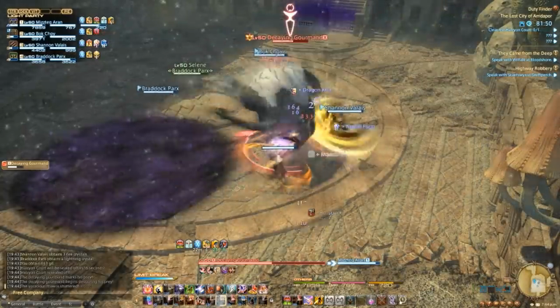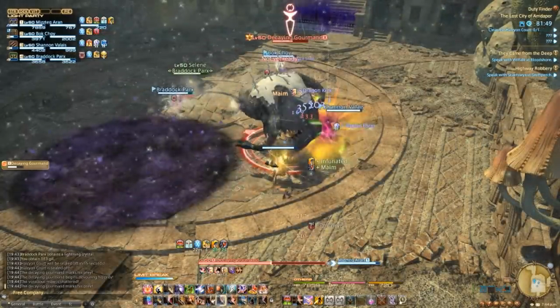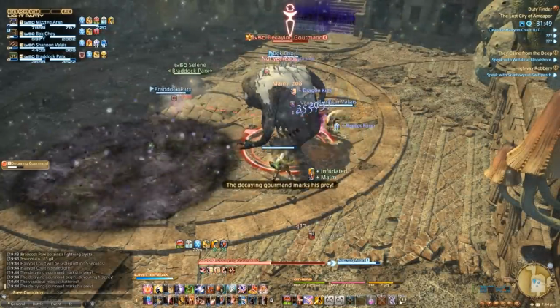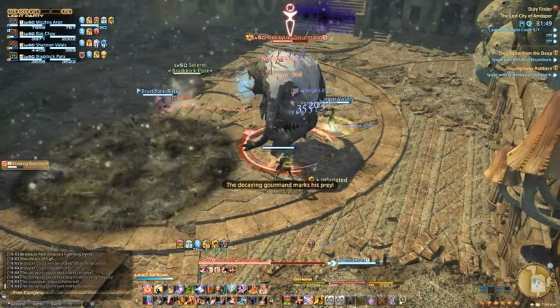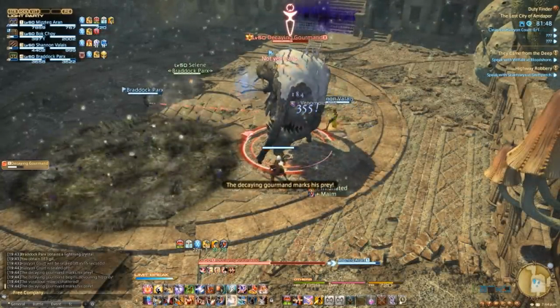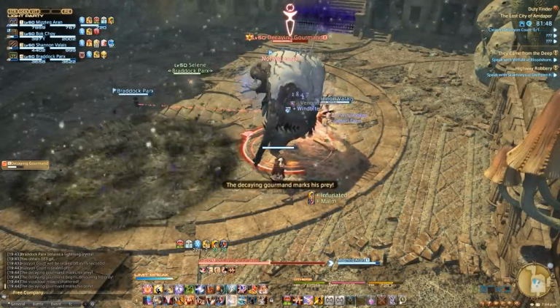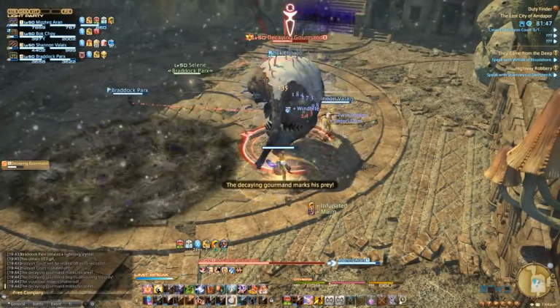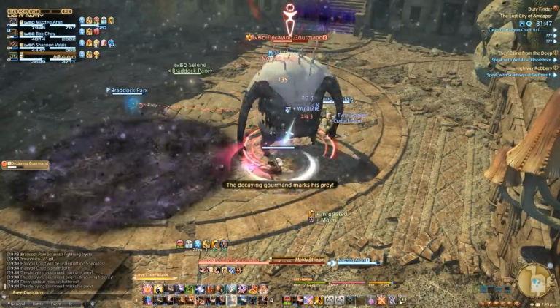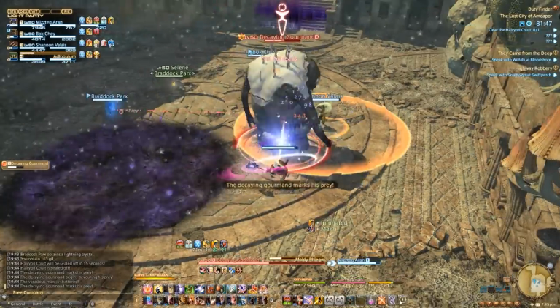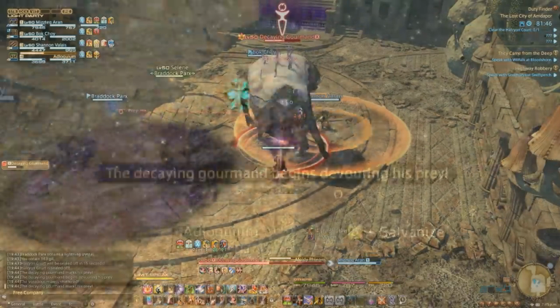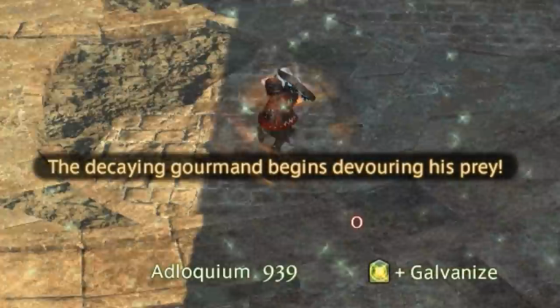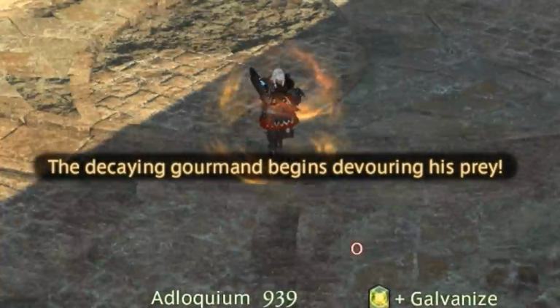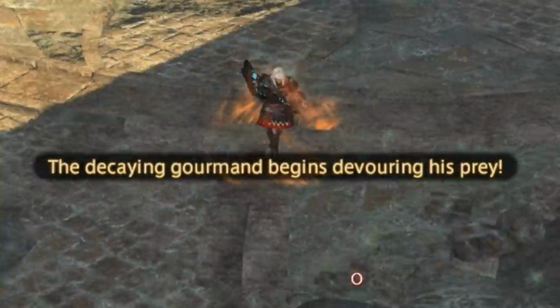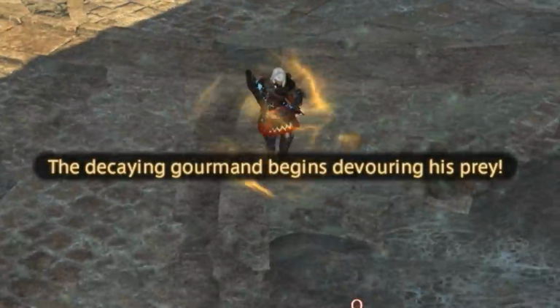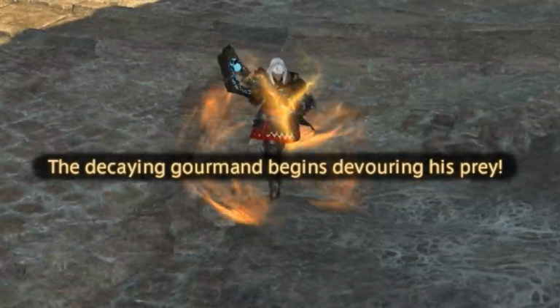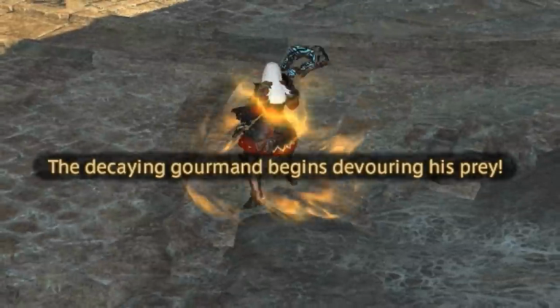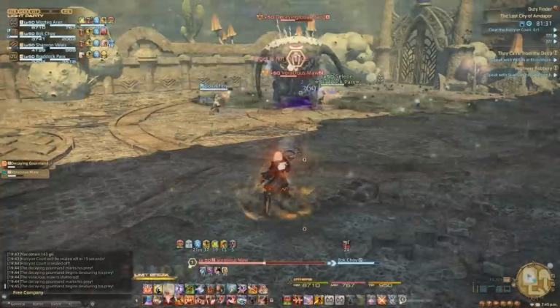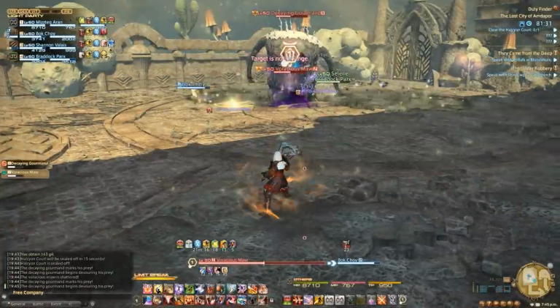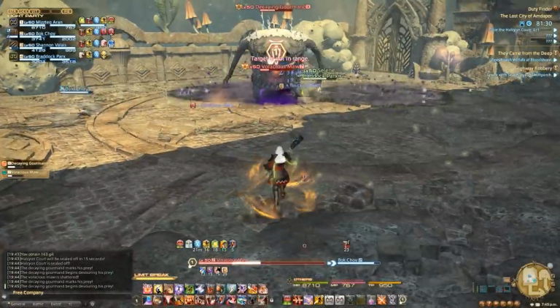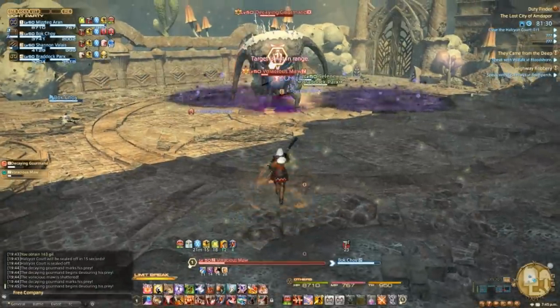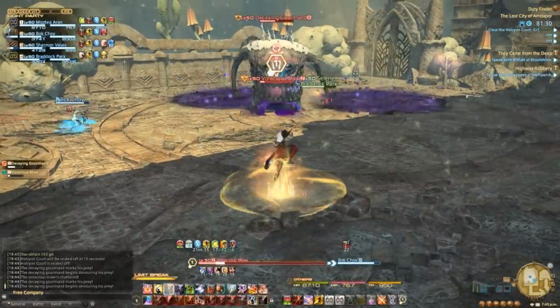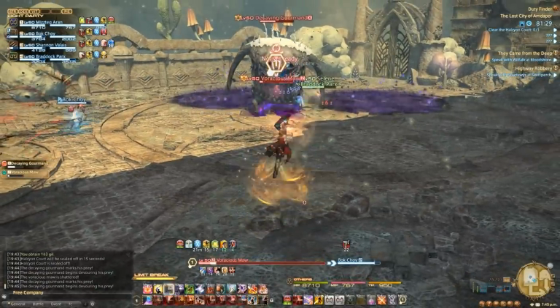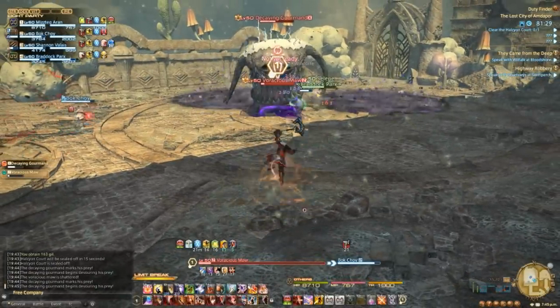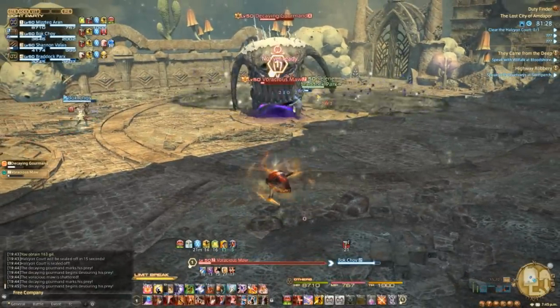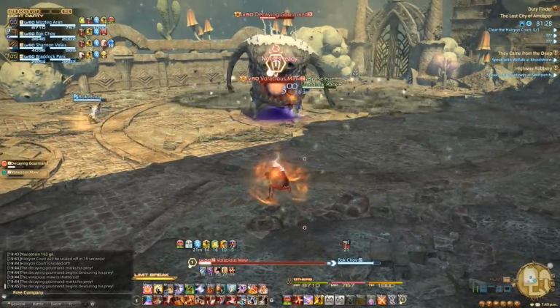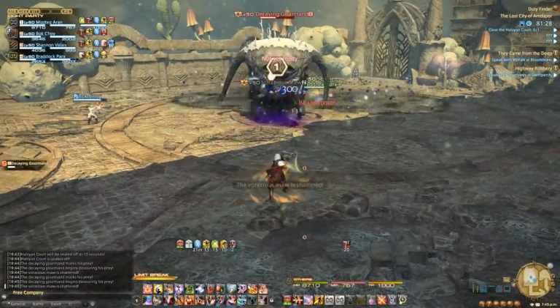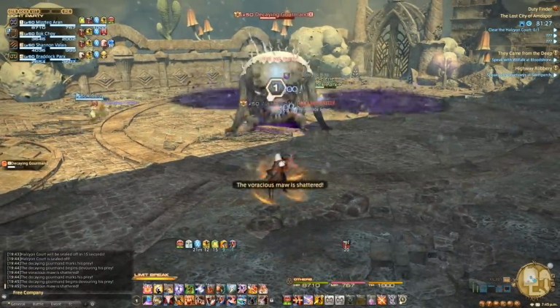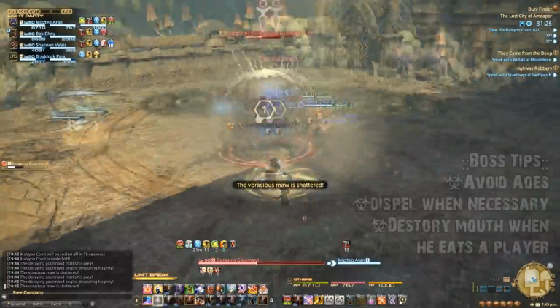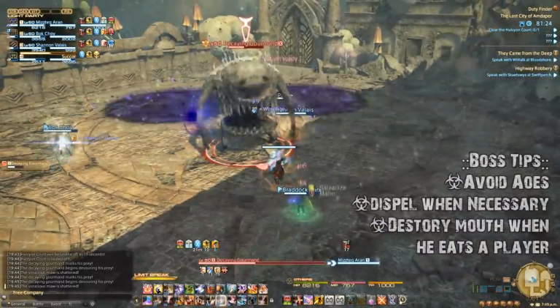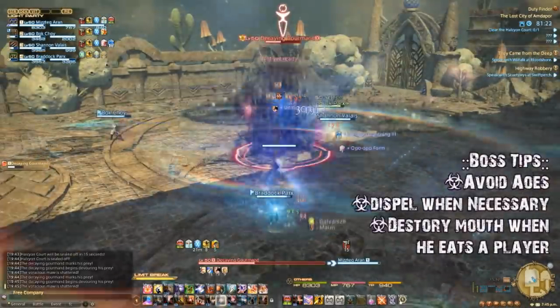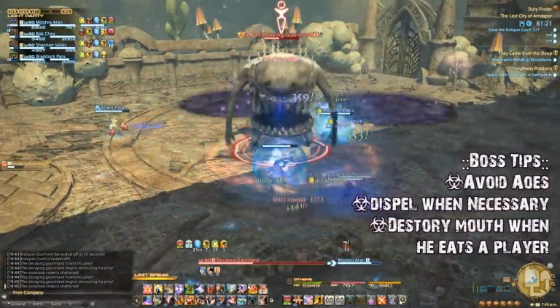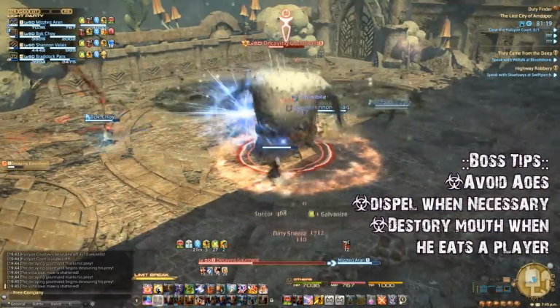The group should also take care to avoid the tainted ground that he drops. Periodically, the boss will mark his prey and eventually swallow them. When this happens, his mouth becomes targetable and must be destroyed immediately. Once the mouth is down, the player will be released. Repeat until the boss is down.